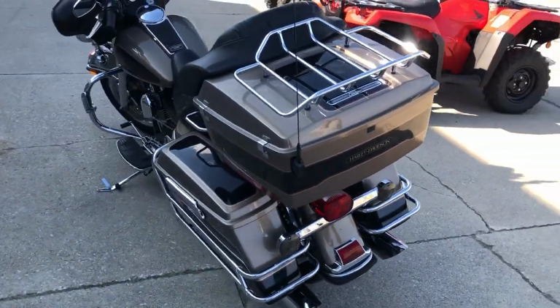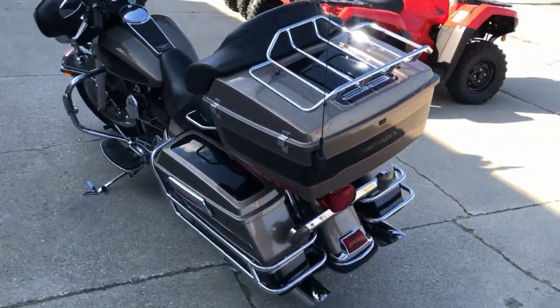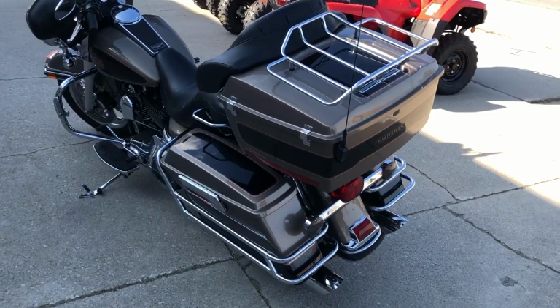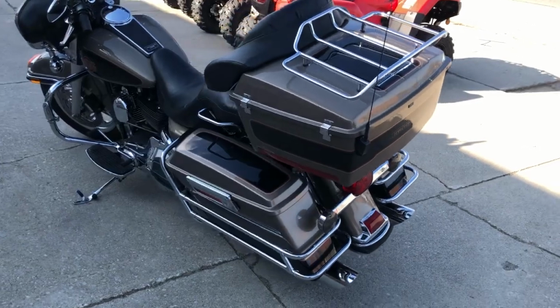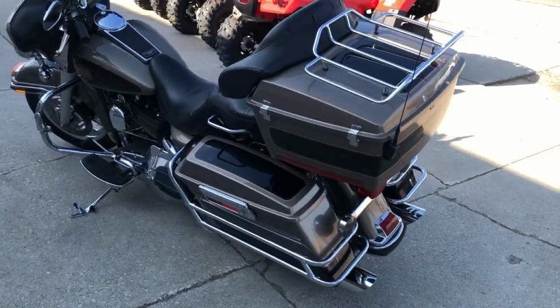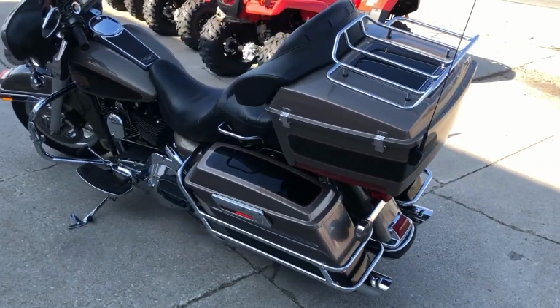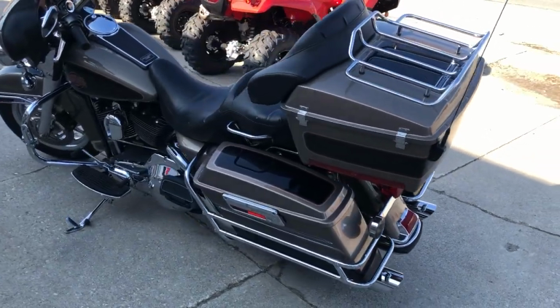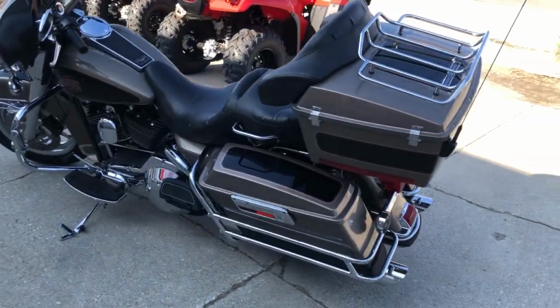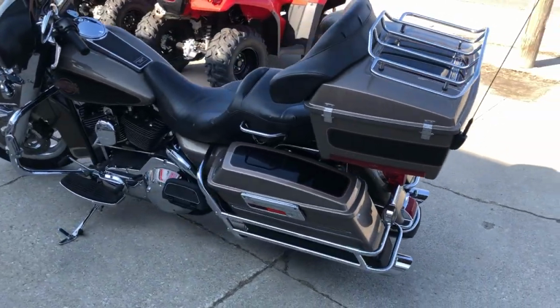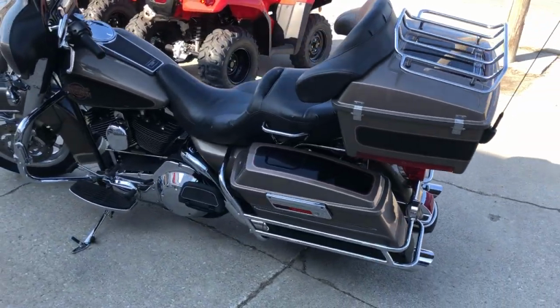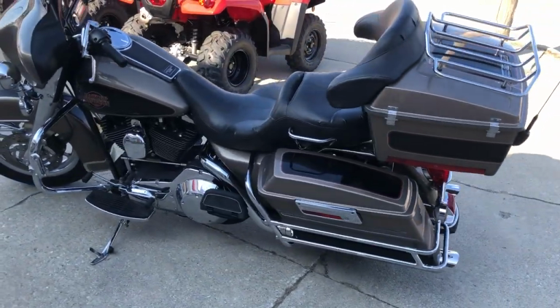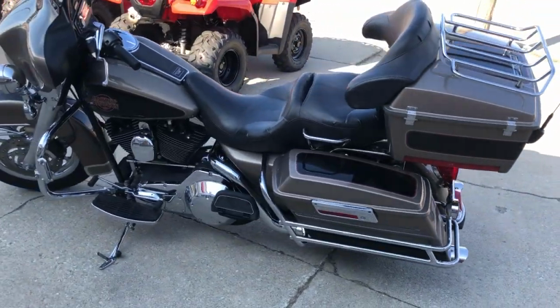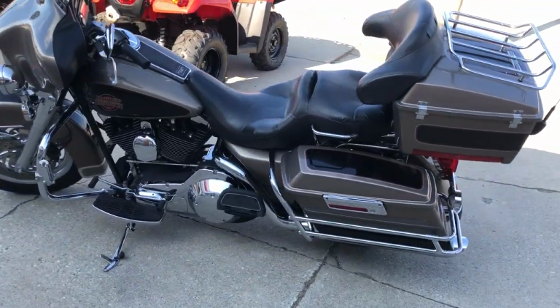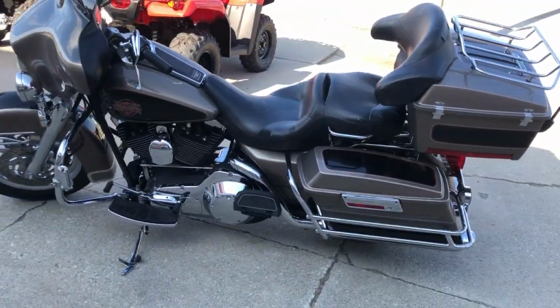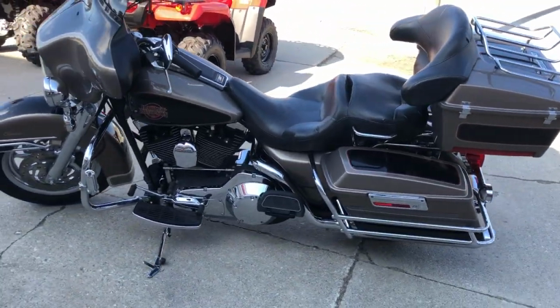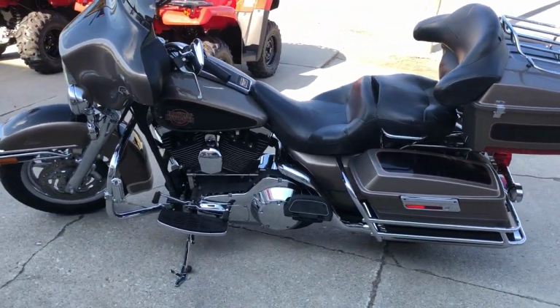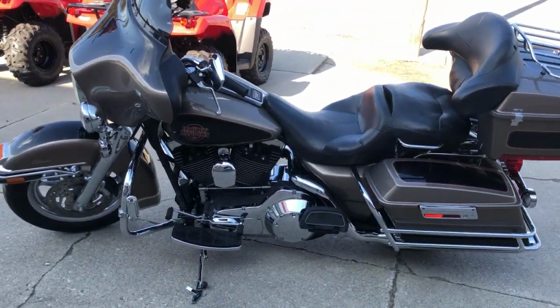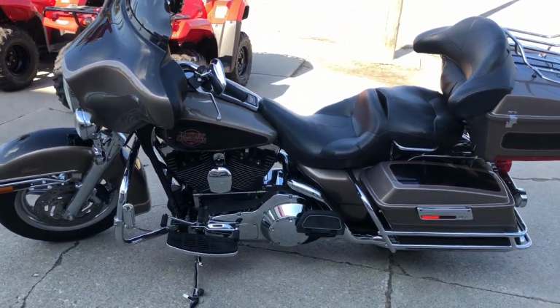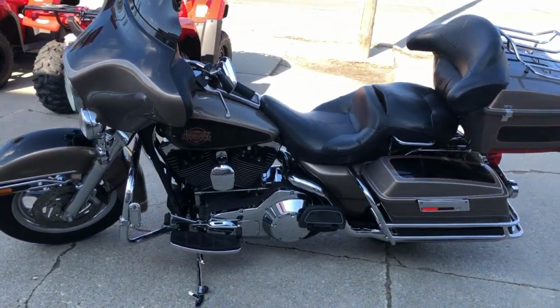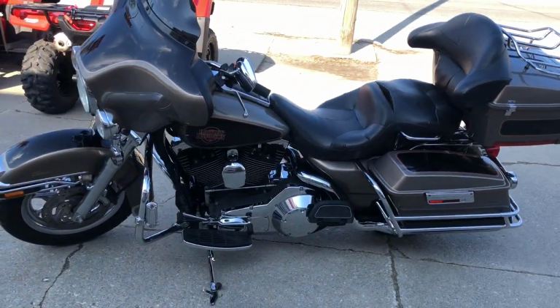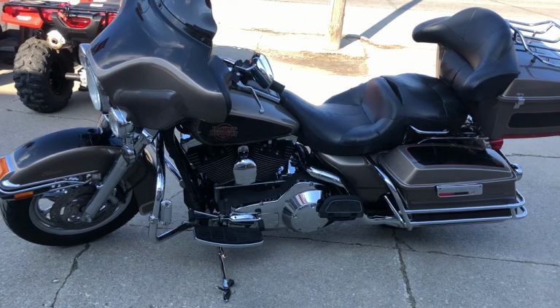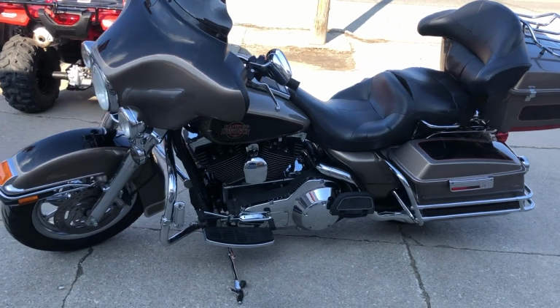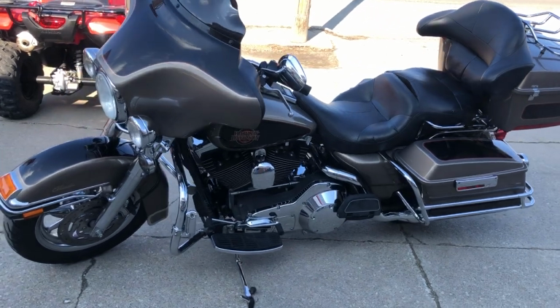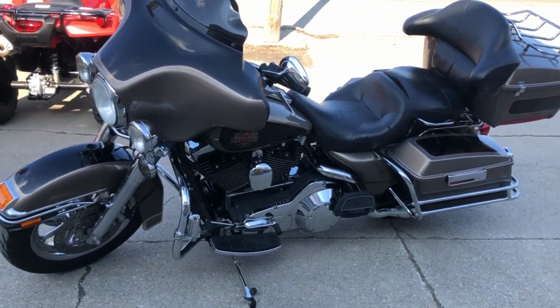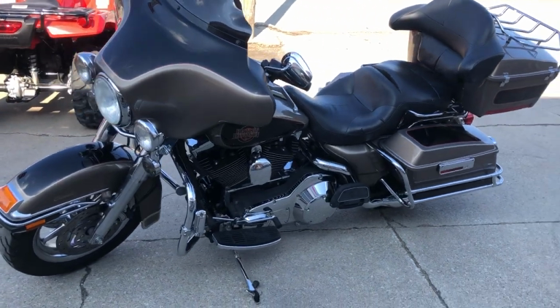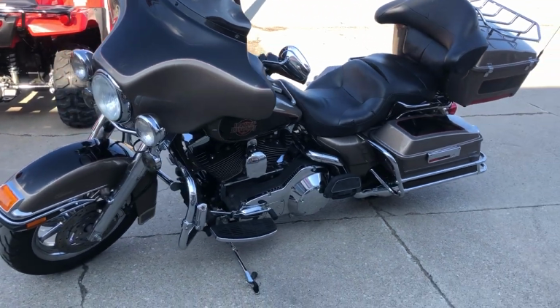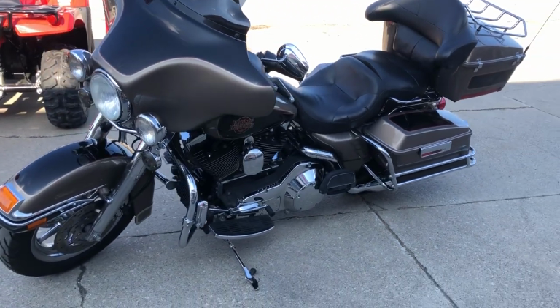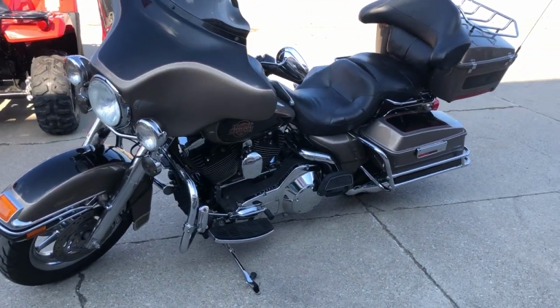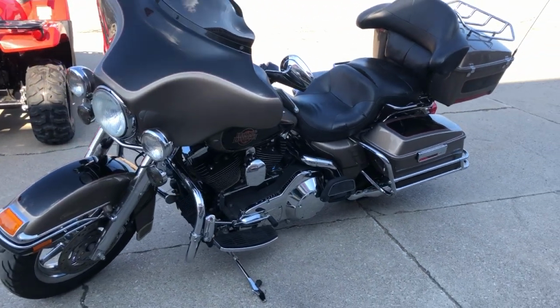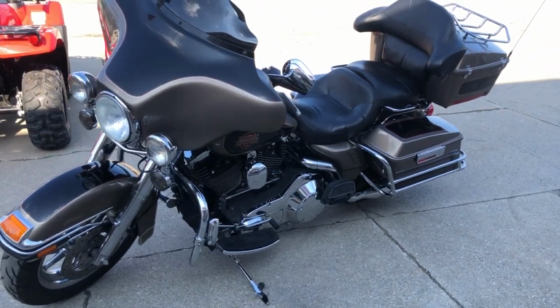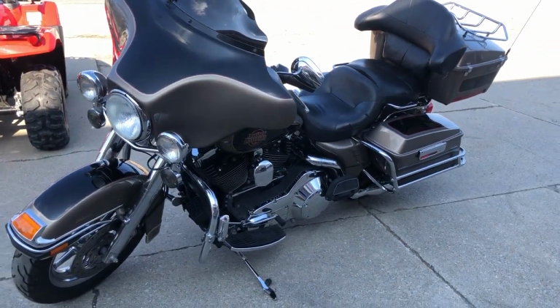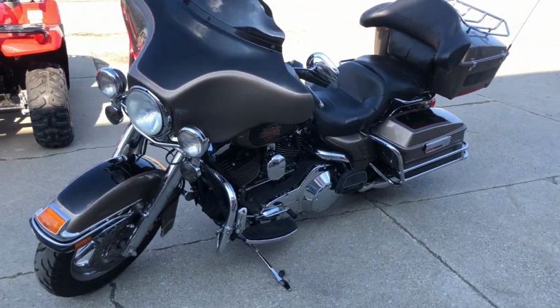It is clean — no dents, no dings, no scratches. This is the one. The smoky gold and vivid black two-tone paint shines like new.